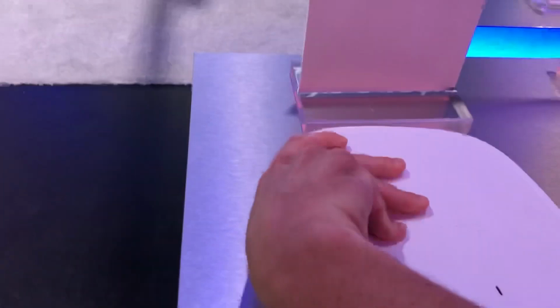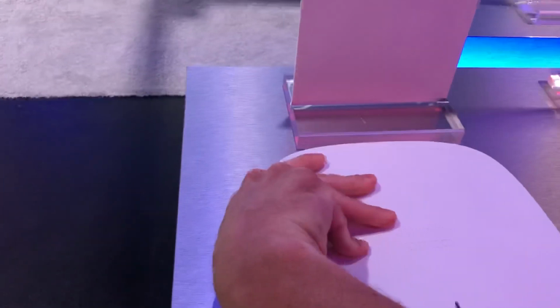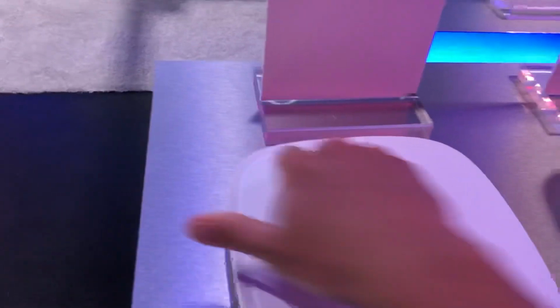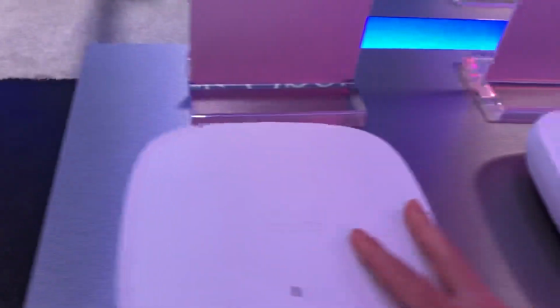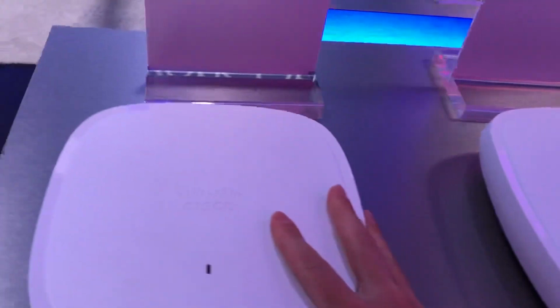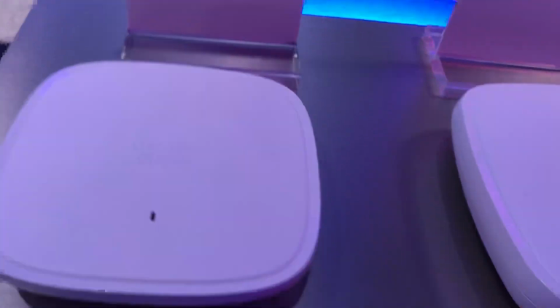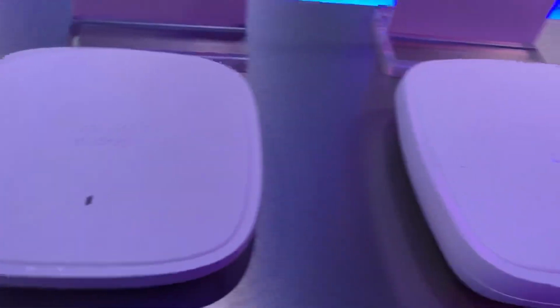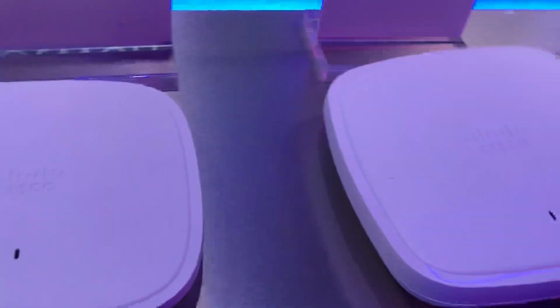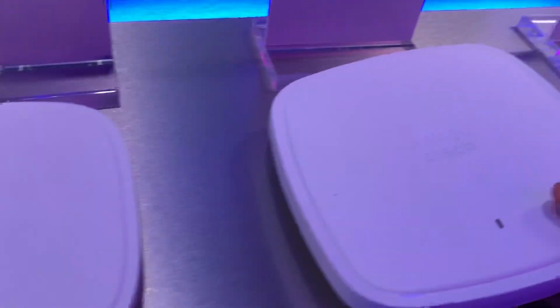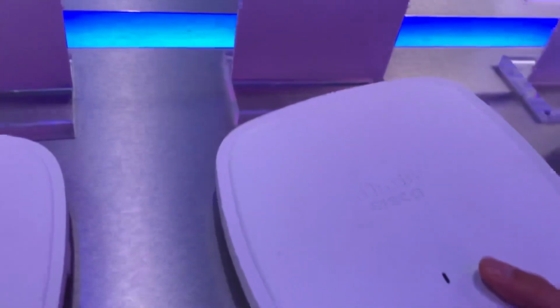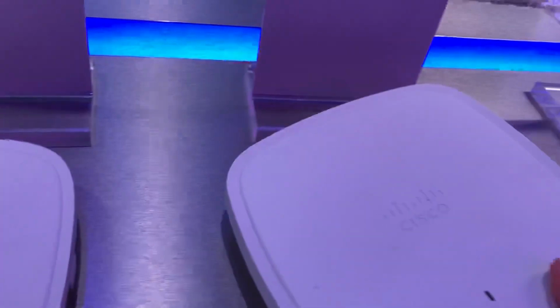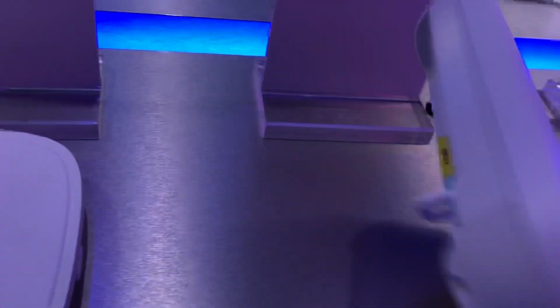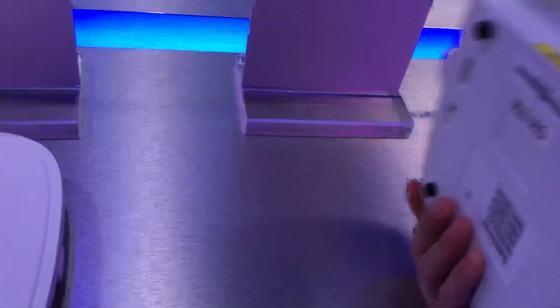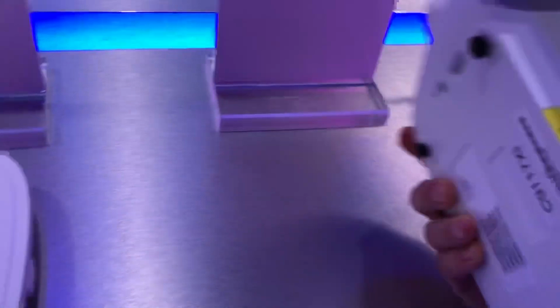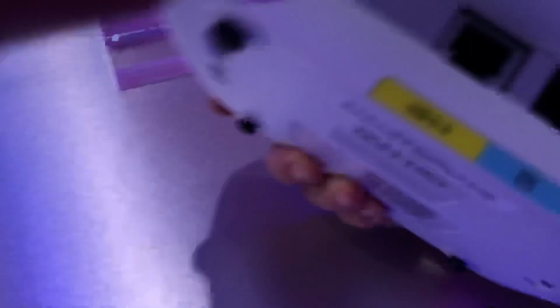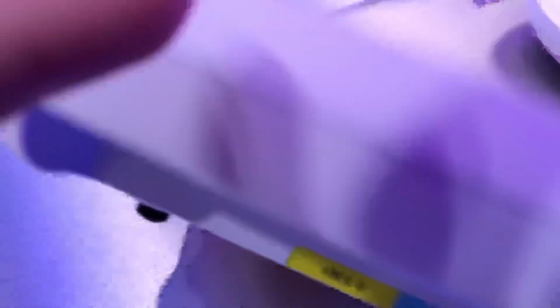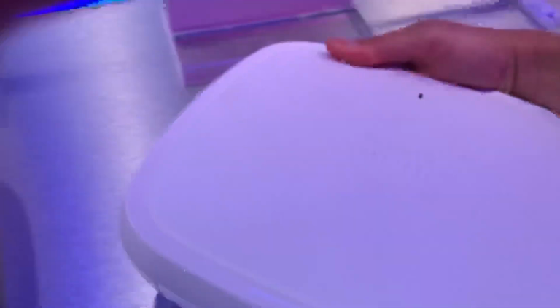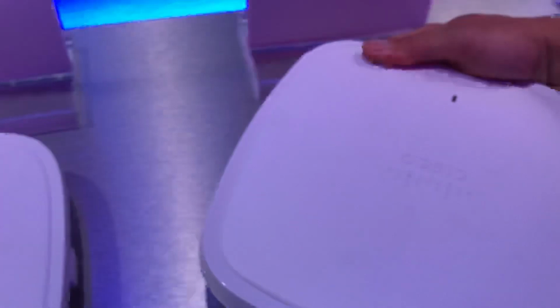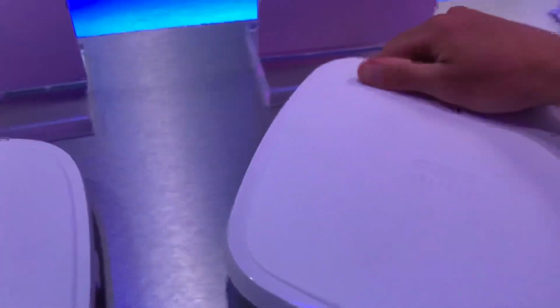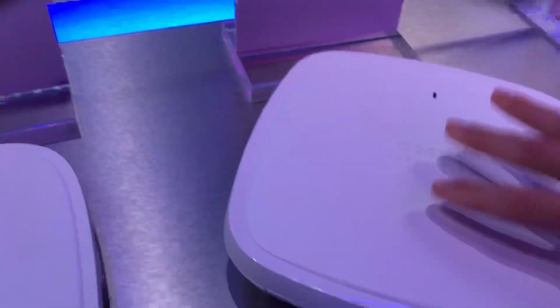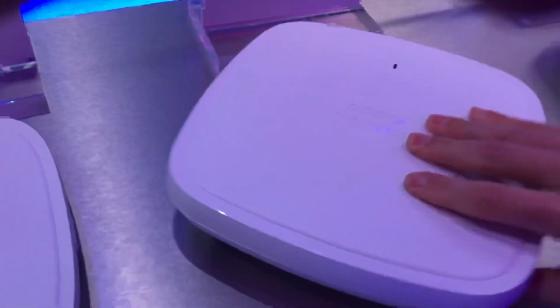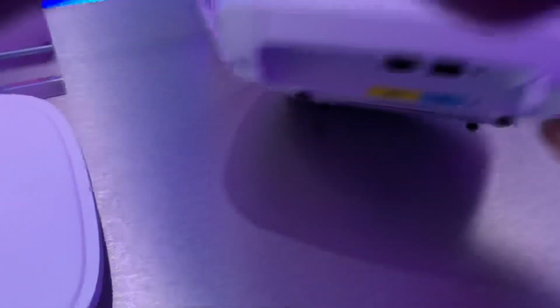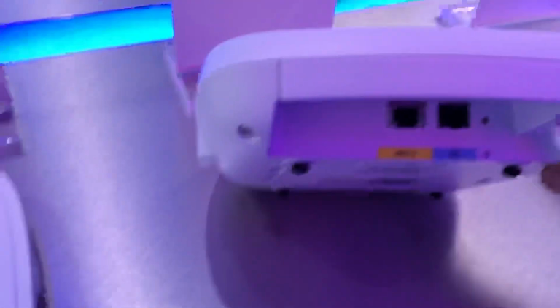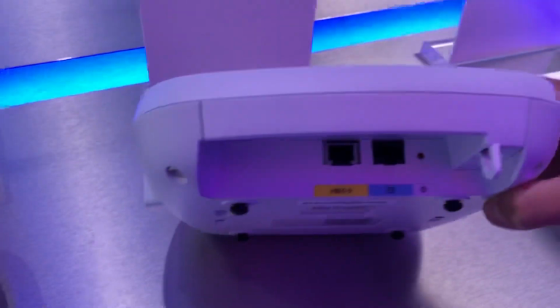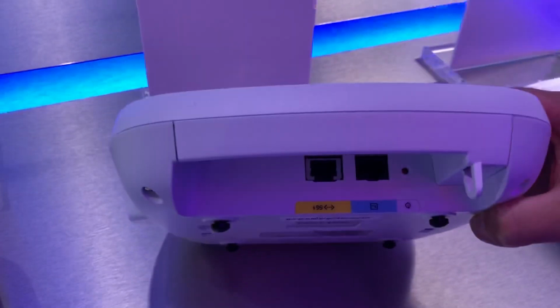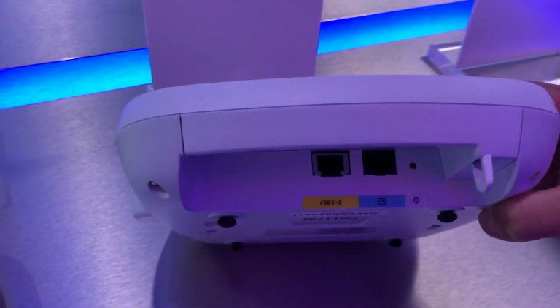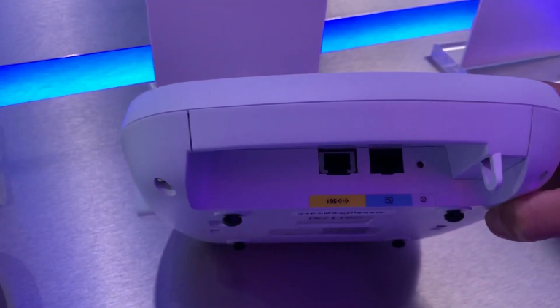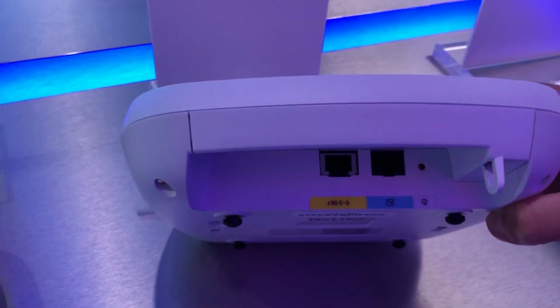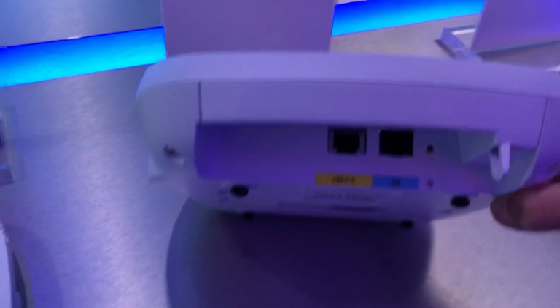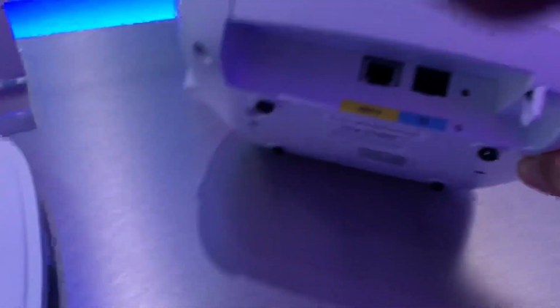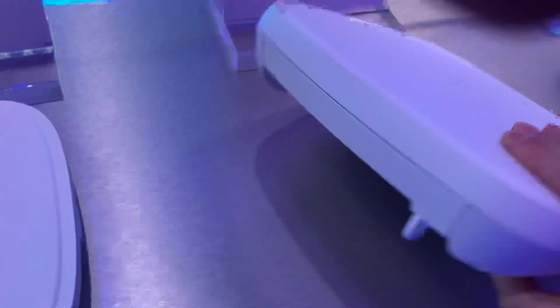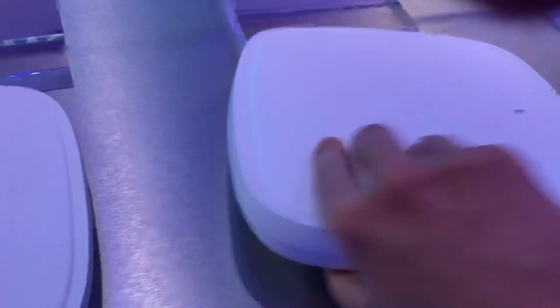I think this was a 4x4 MIMO AP, the 91-17. This has a 5 gigabit Mgig port on the back, and again has a console port on the back of it here too.